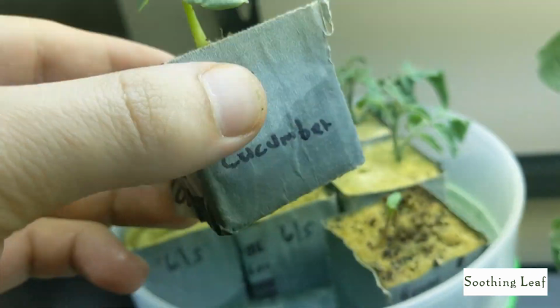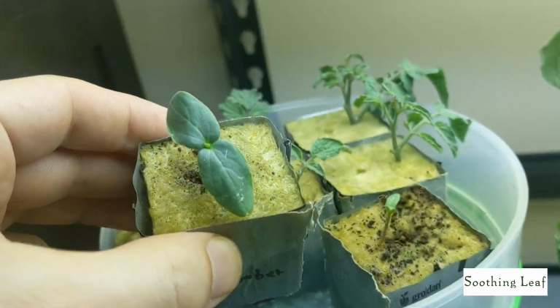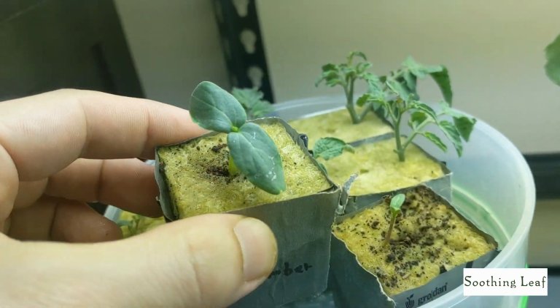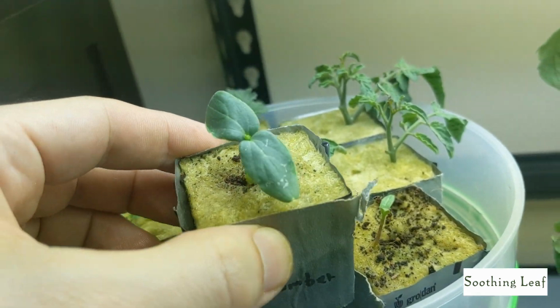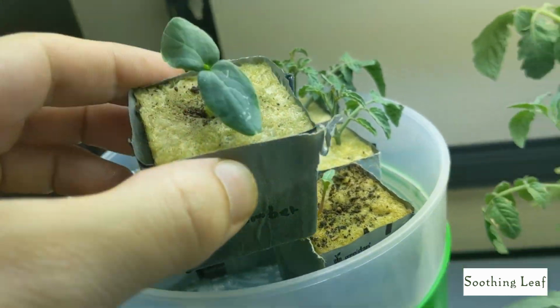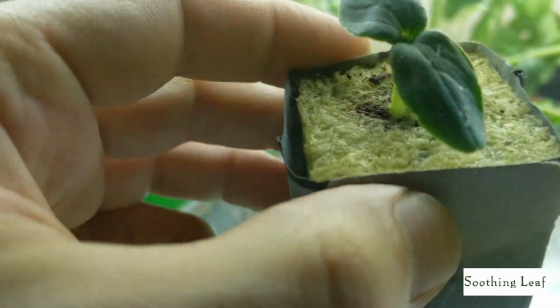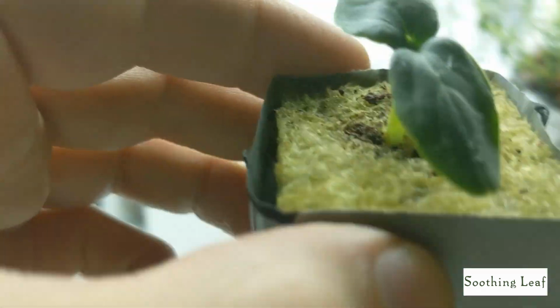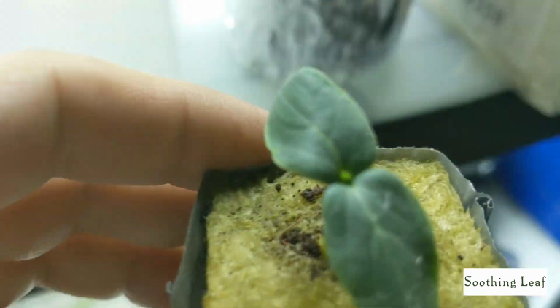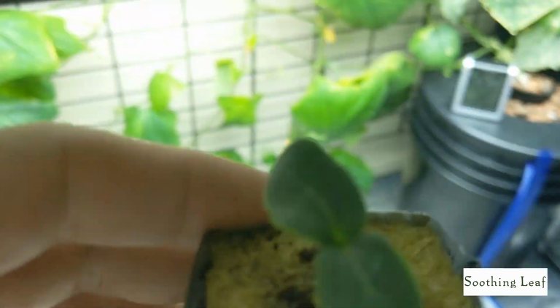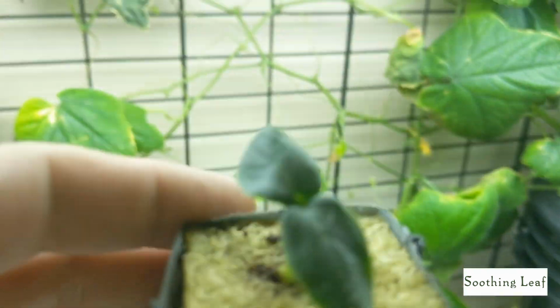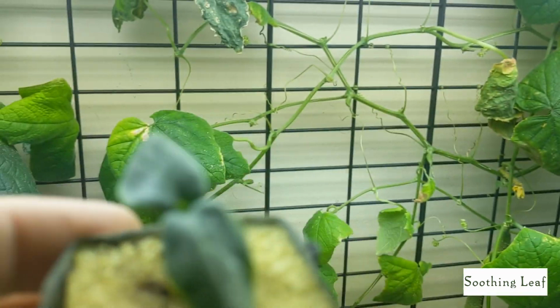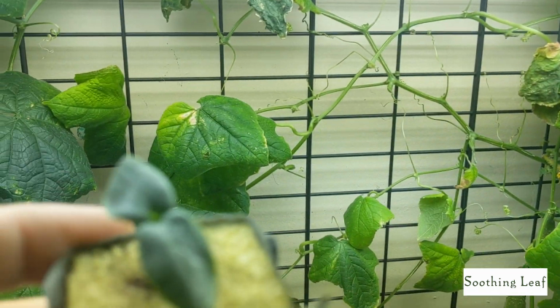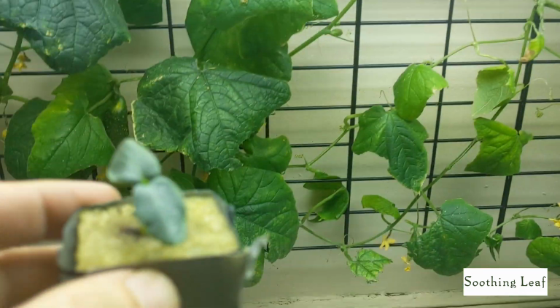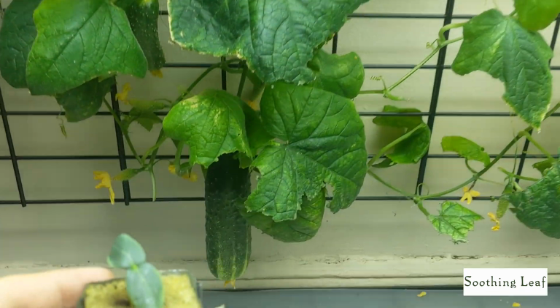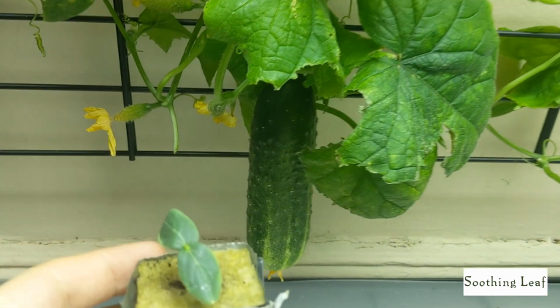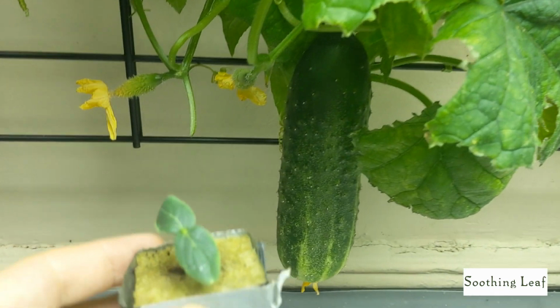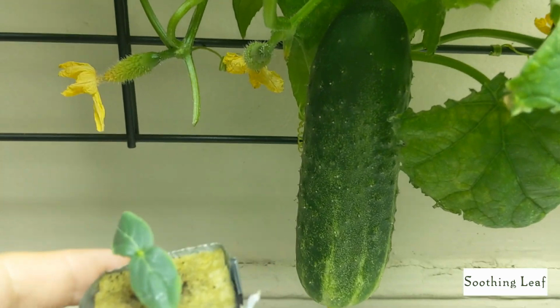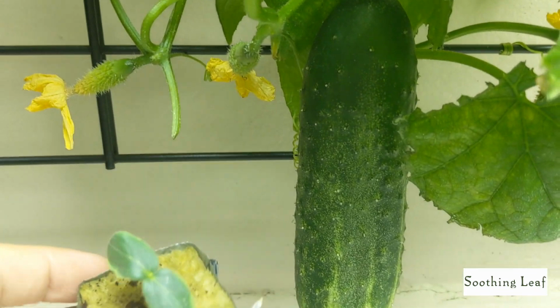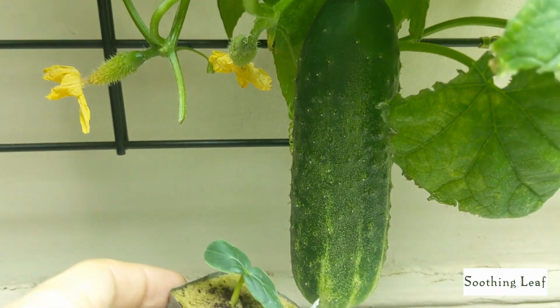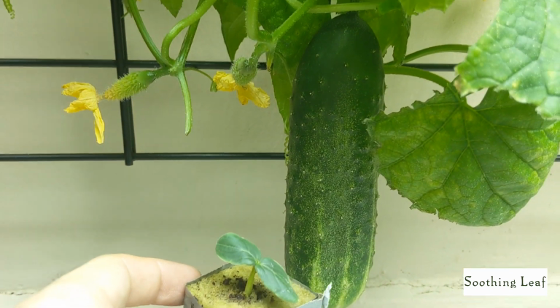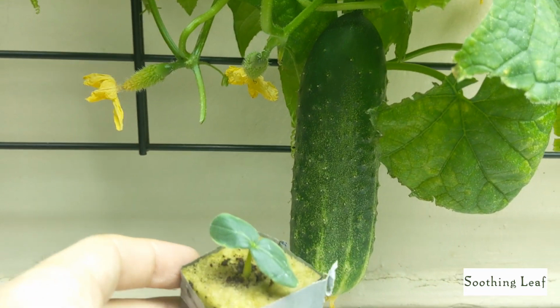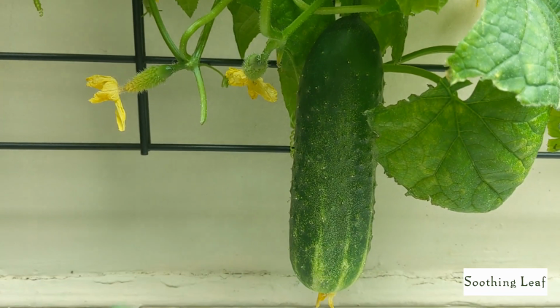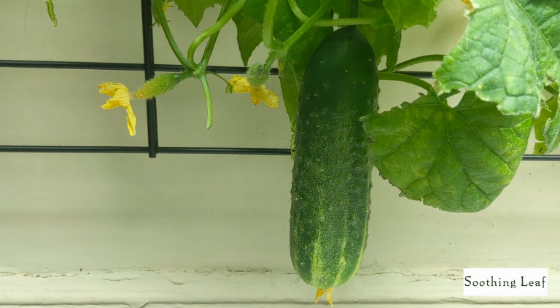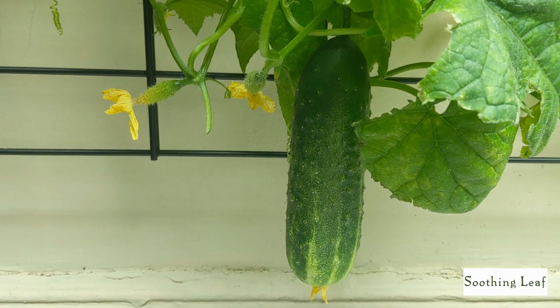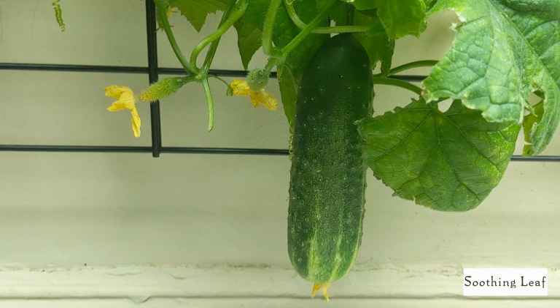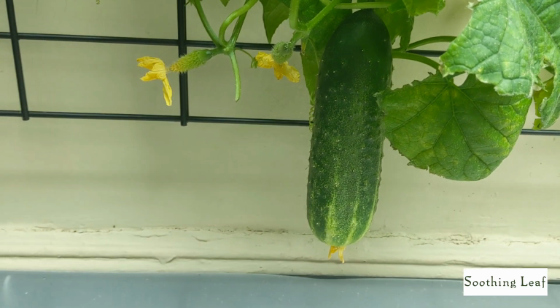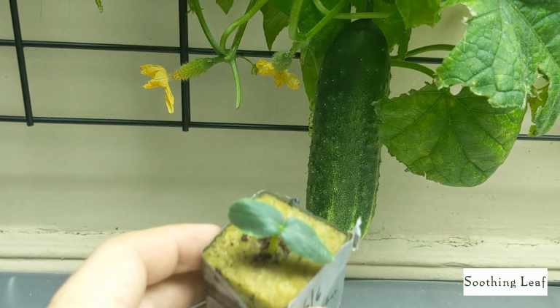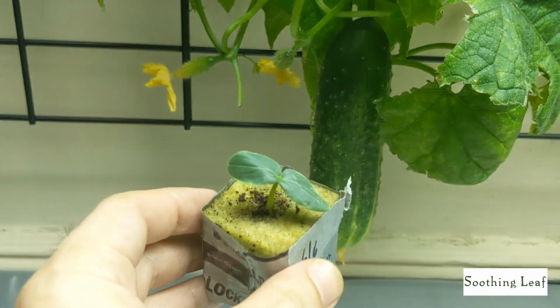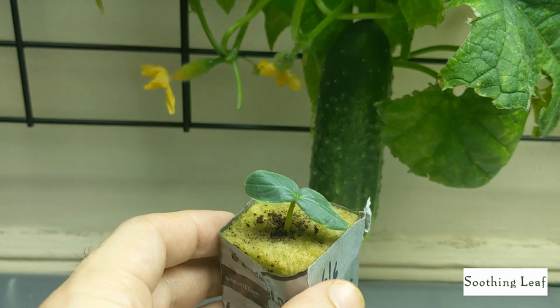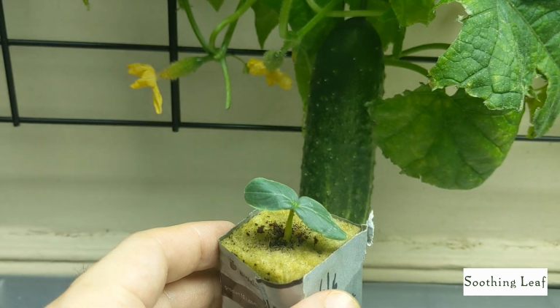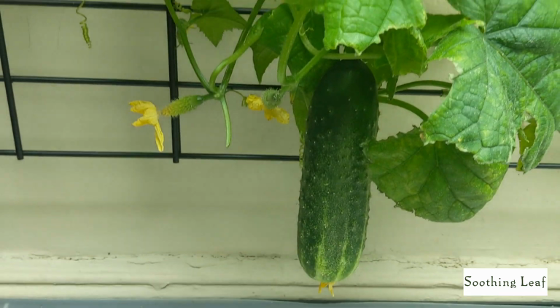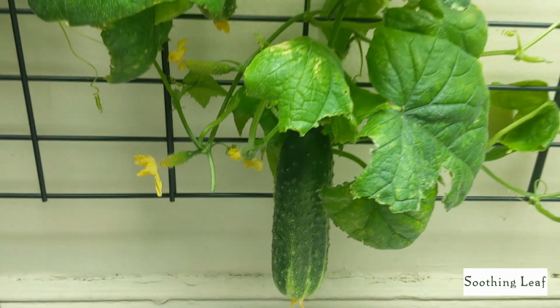I looked at my earlier videos and realized that dating back to get to this stage of growth it only took basically two months. So in just about 60 days I'm going to basically be harvesting new cucumbers, minus all of these complications I'm going through right now.